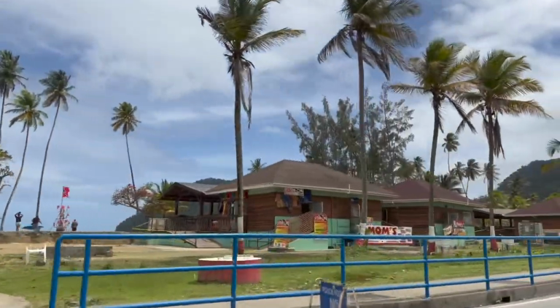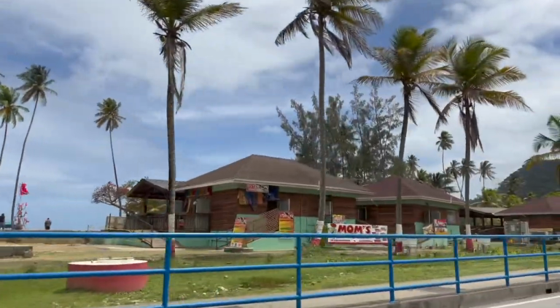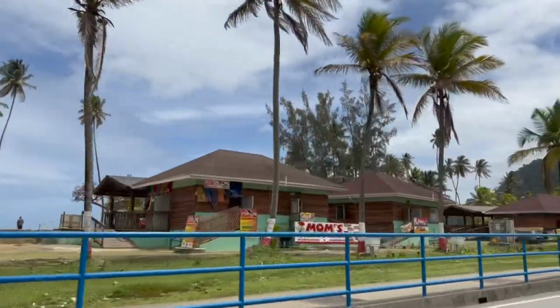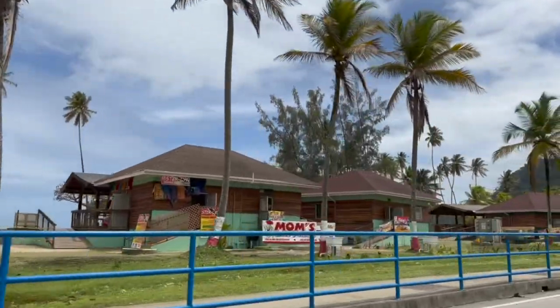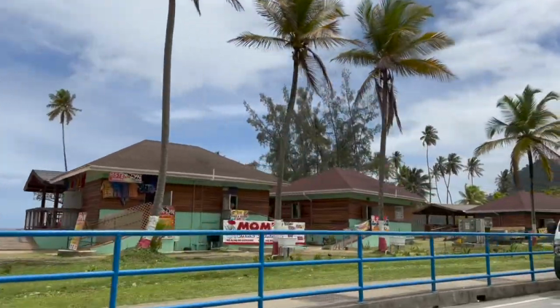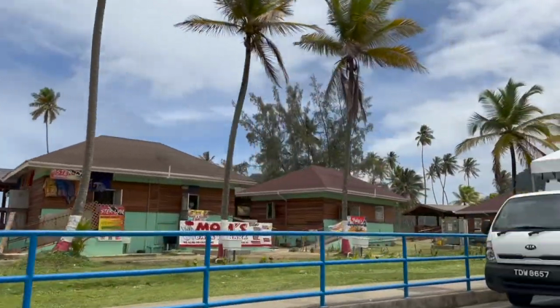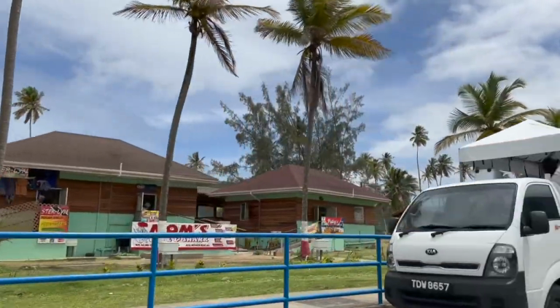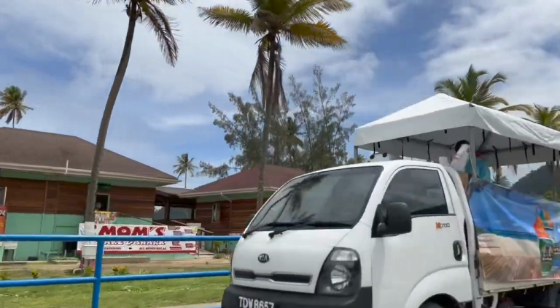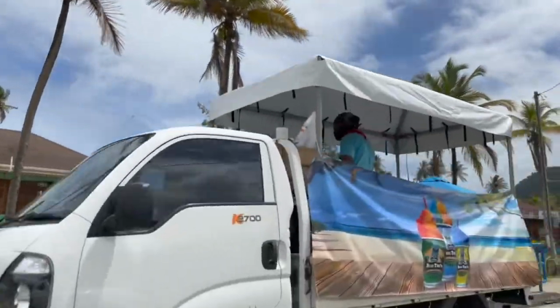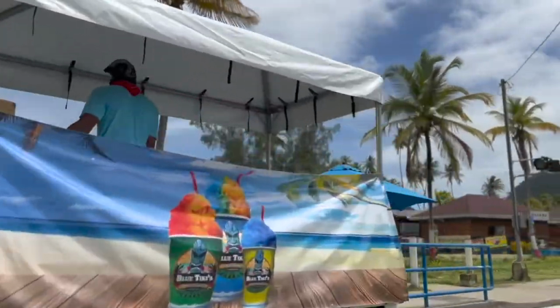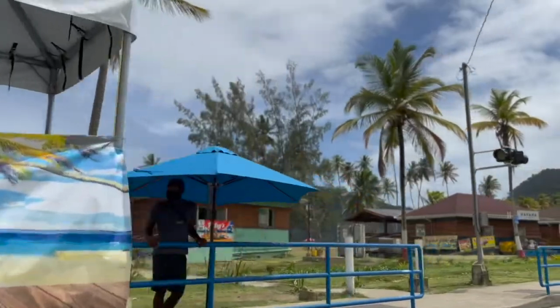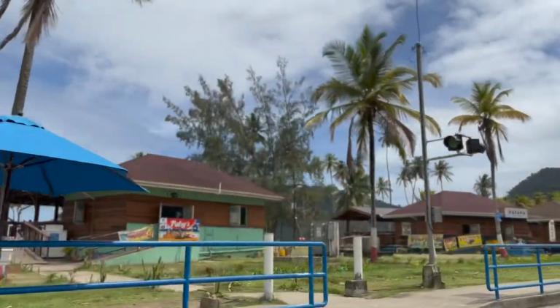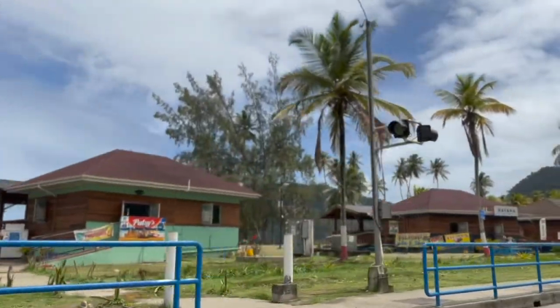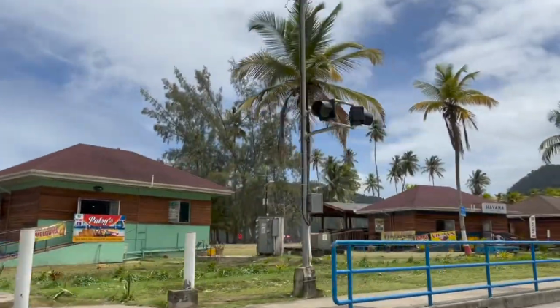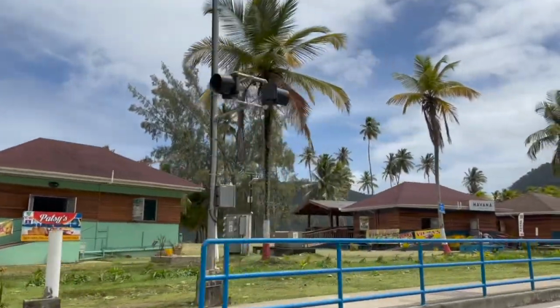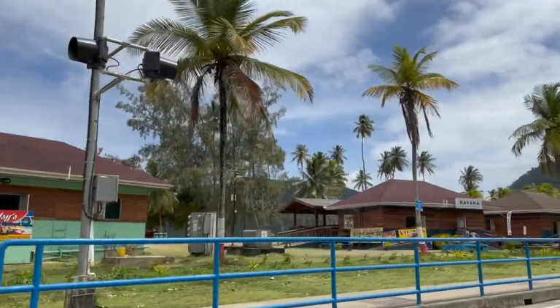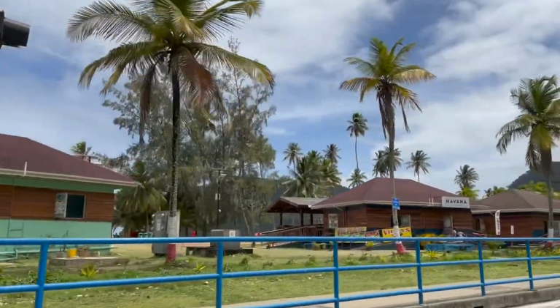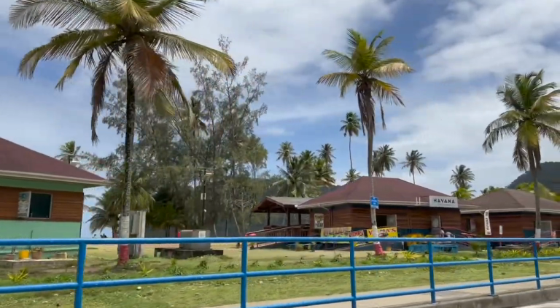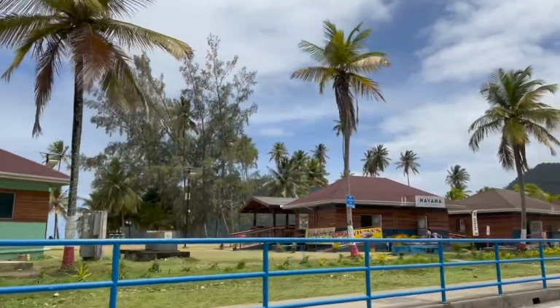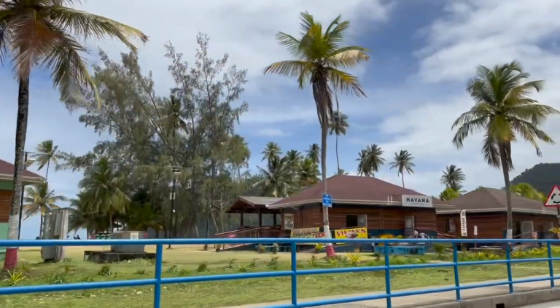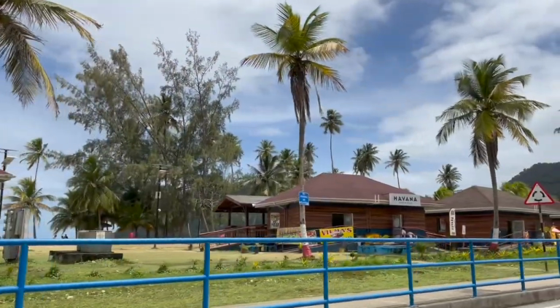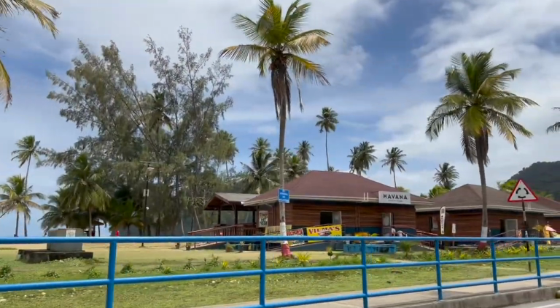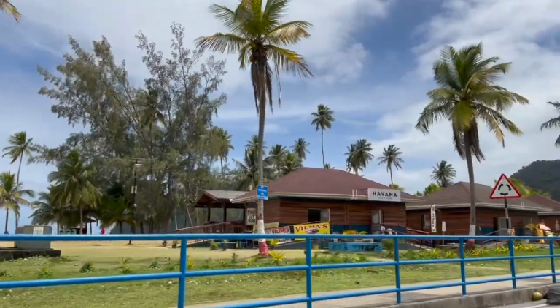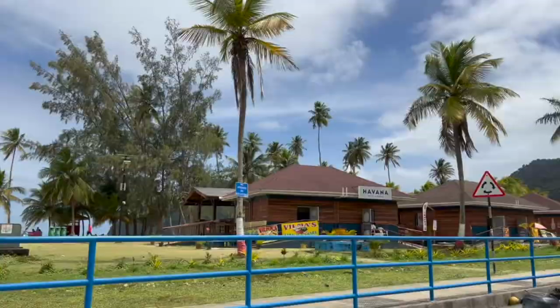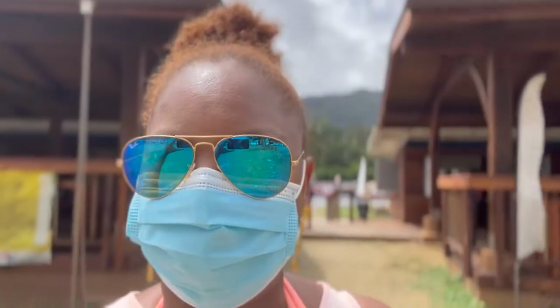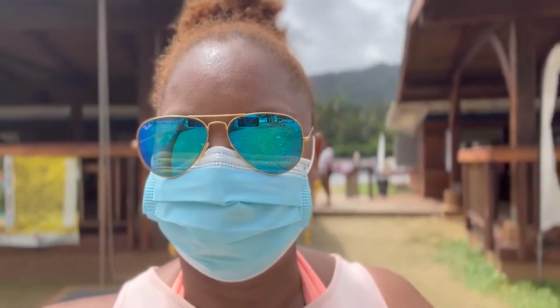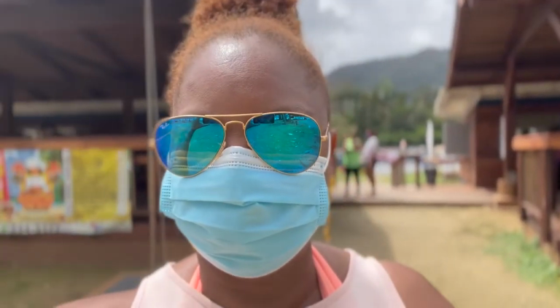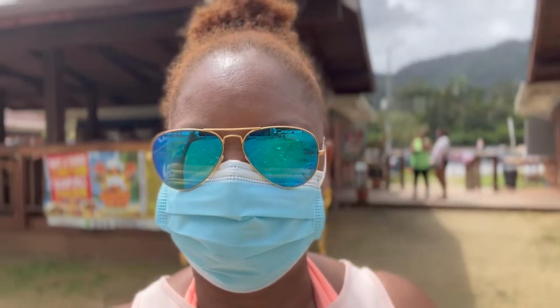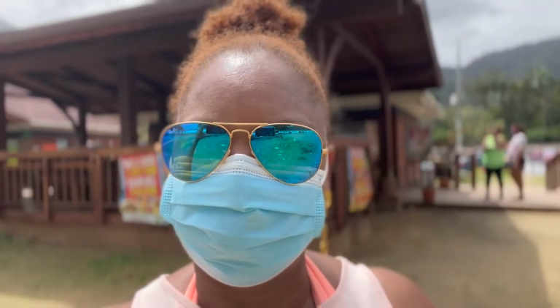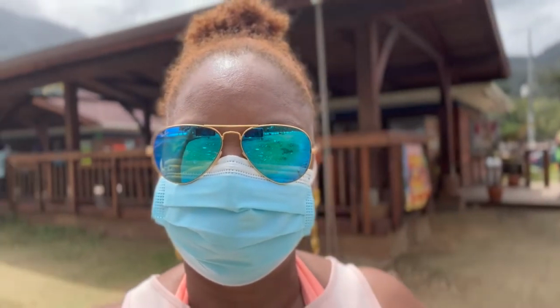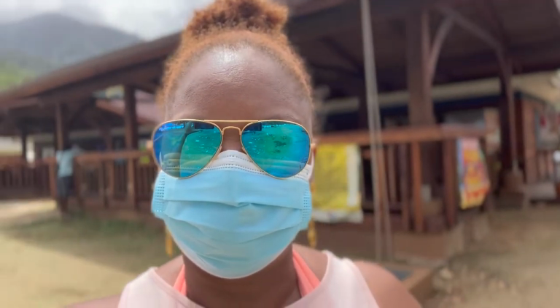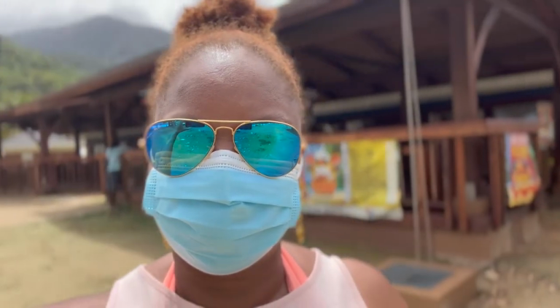We notice there are quite a few structures on the beach. These house vendors that sell a lot of street foods in Trinidad. Today we are going to get some pholourie, and bake and shark, and bake and shrimp.